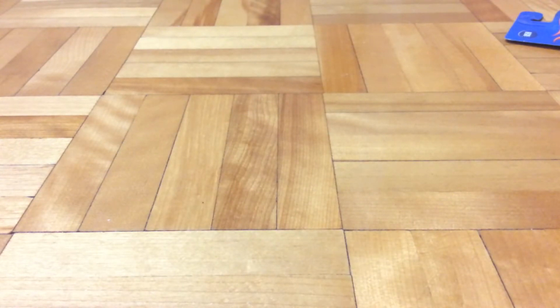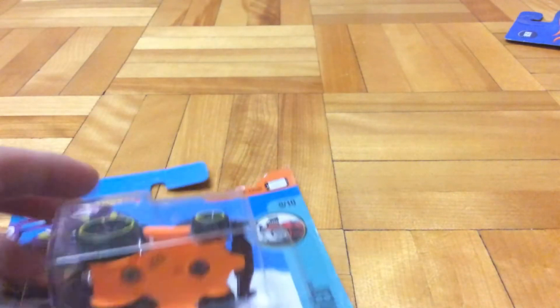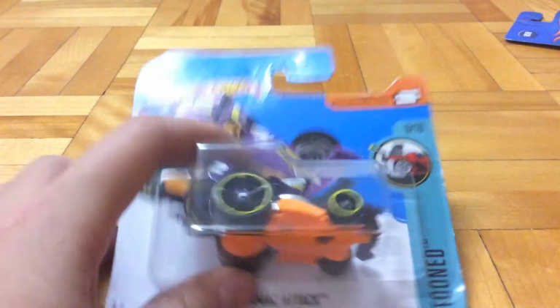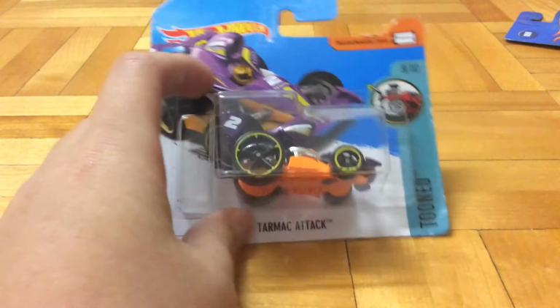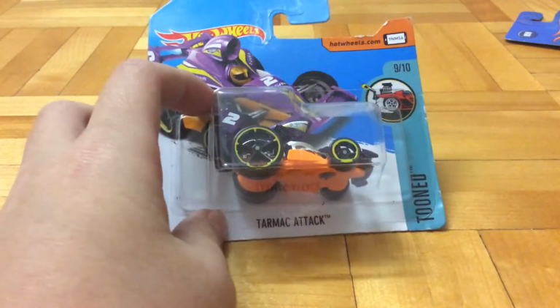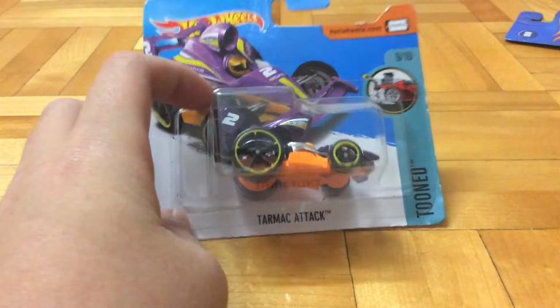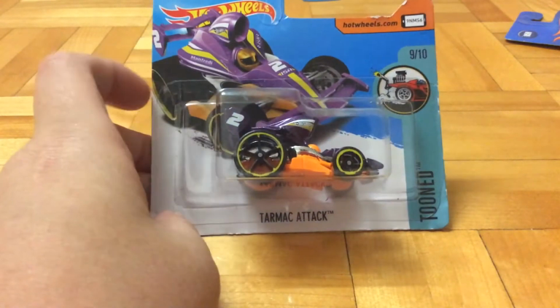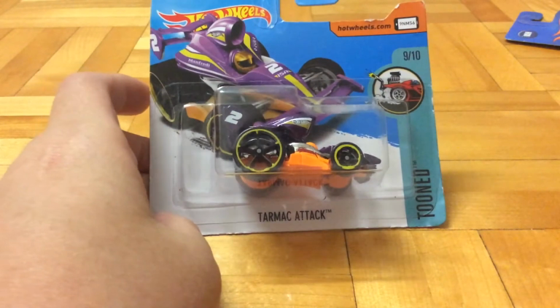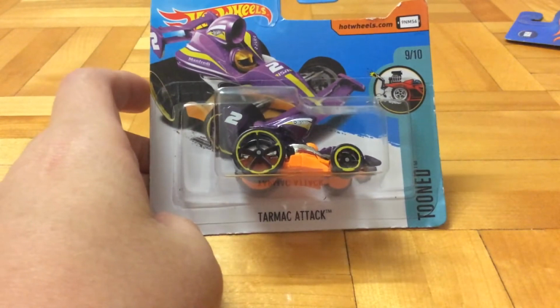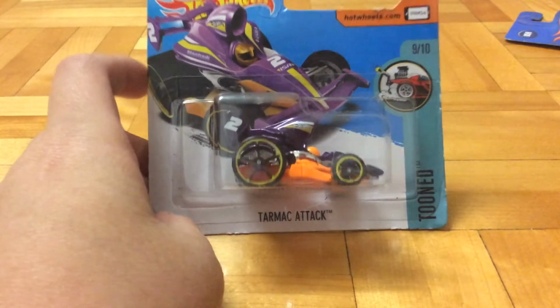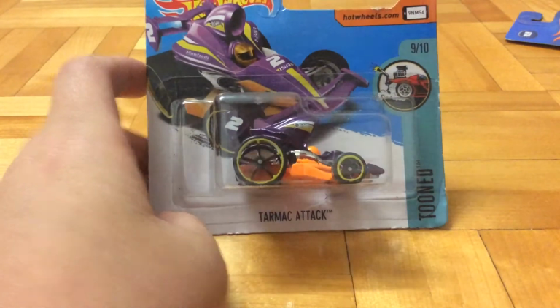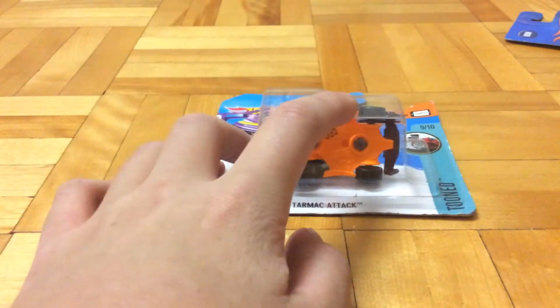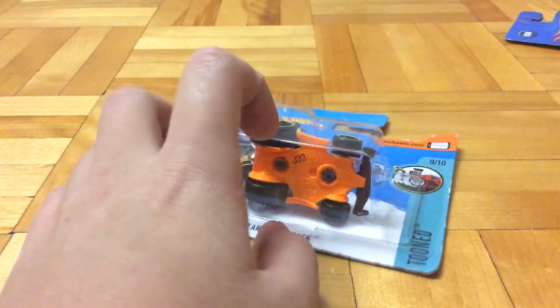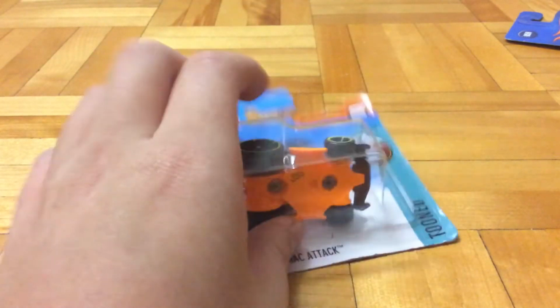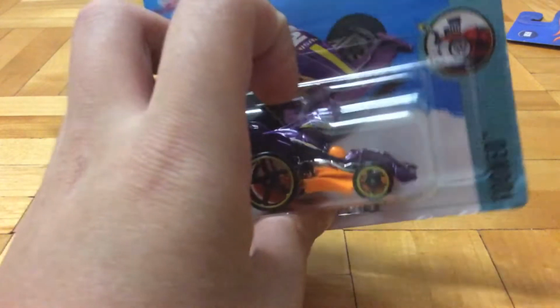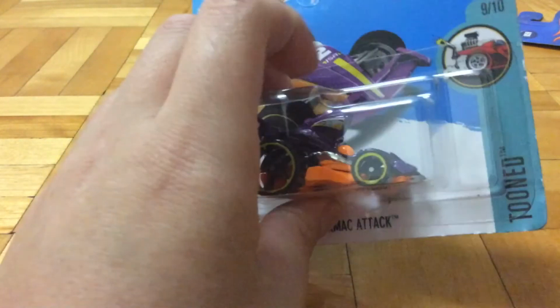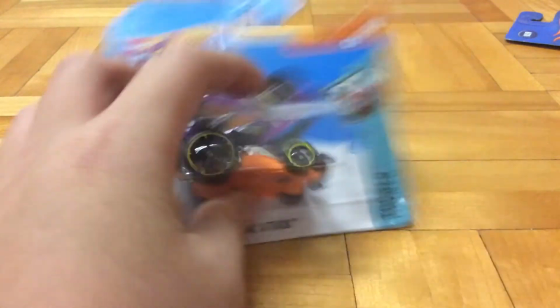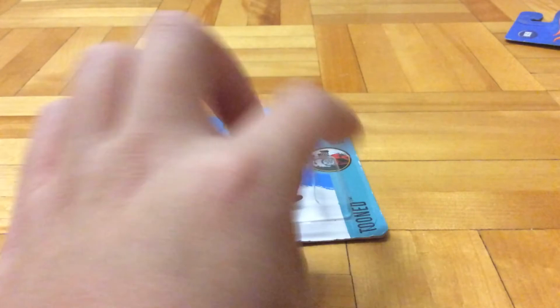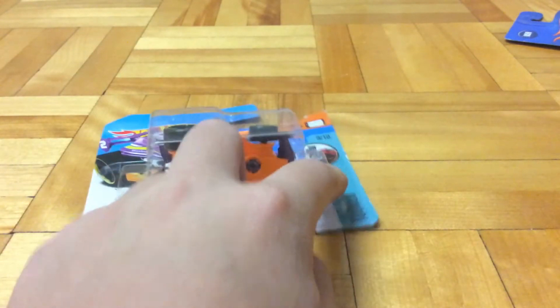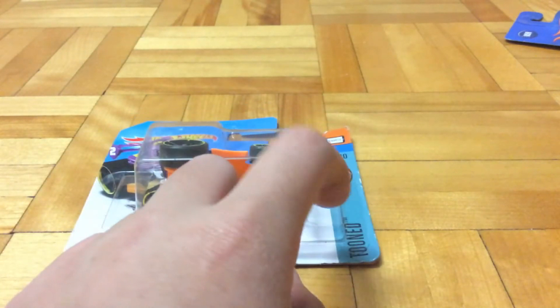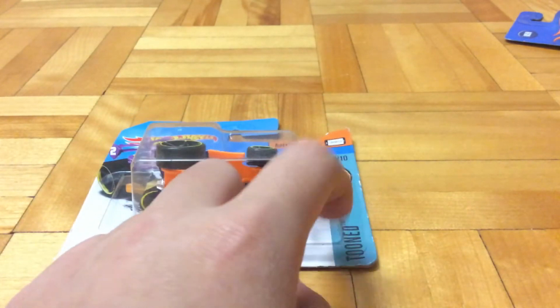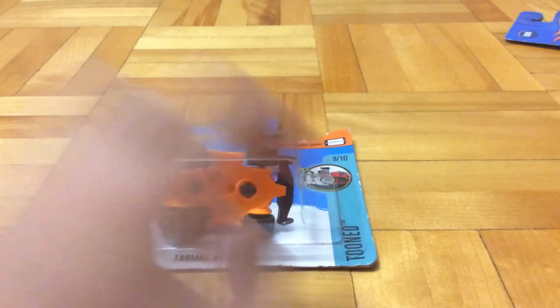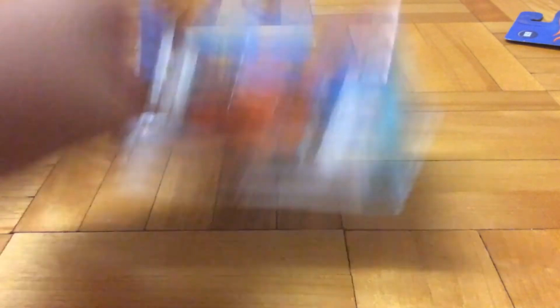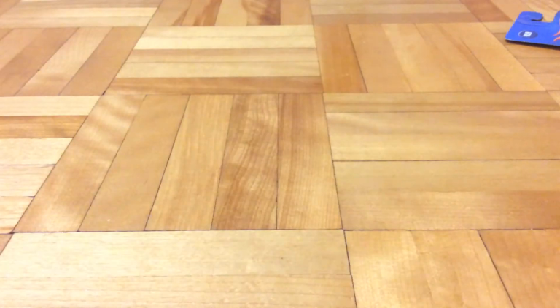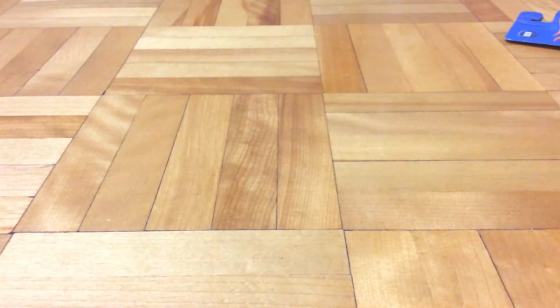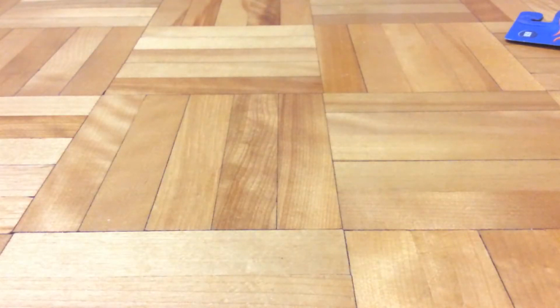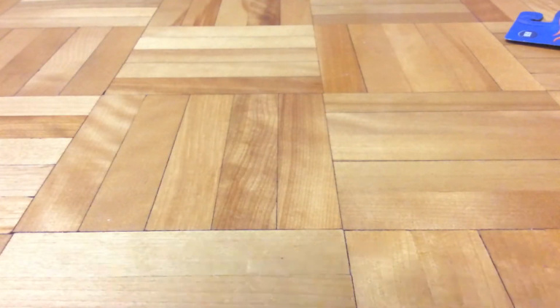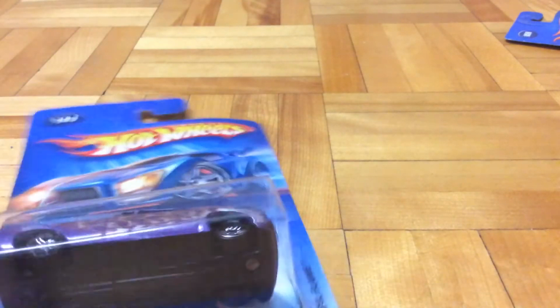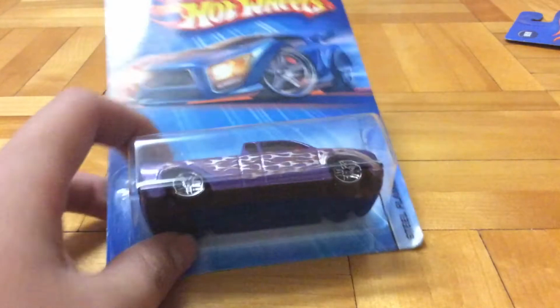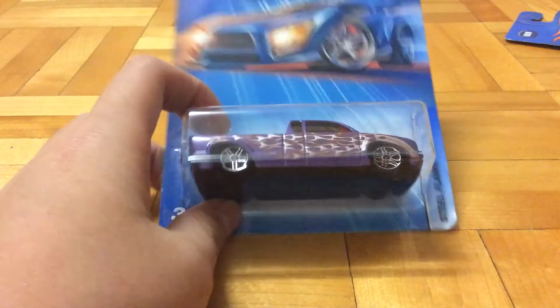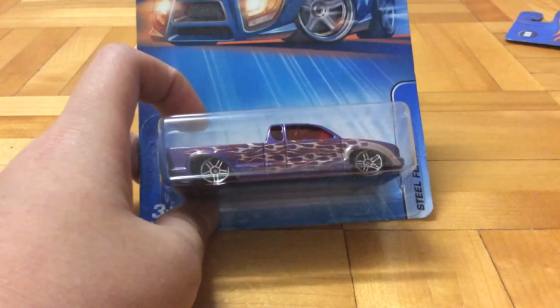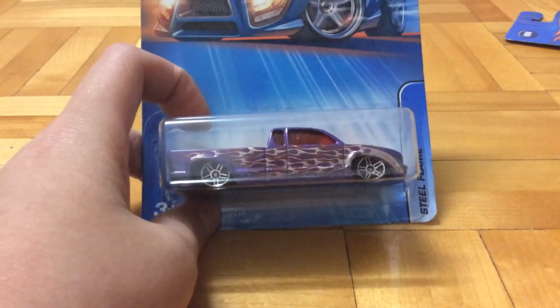Then we got this Tarmic Attack - this is the Toon series. I like it, but not a lot. I just plan to have all the Toon series, that's why I bought it. It just feels like another step to becoming a real collector.